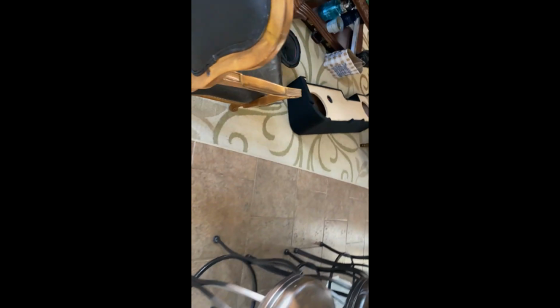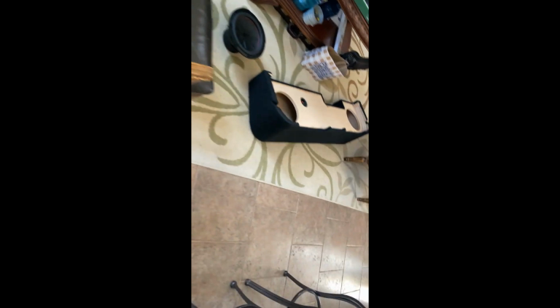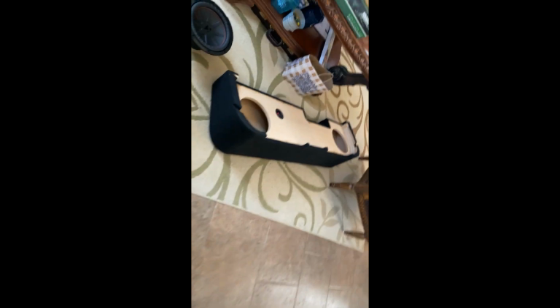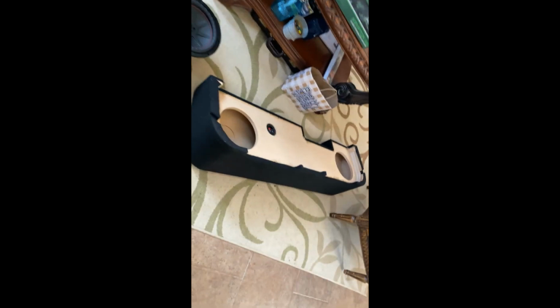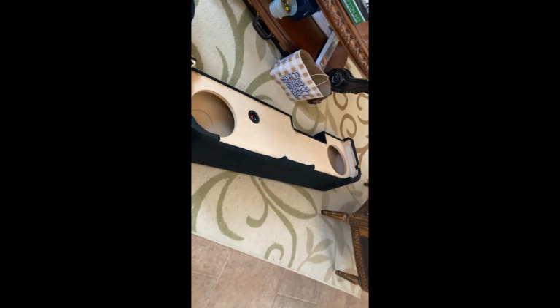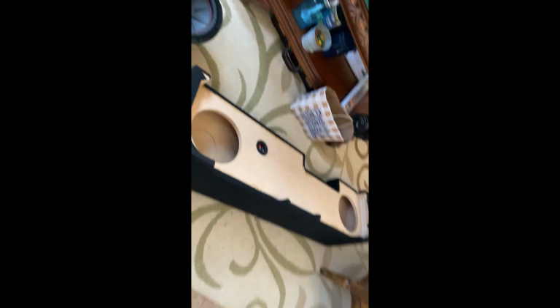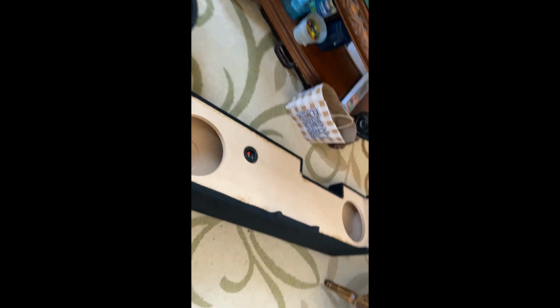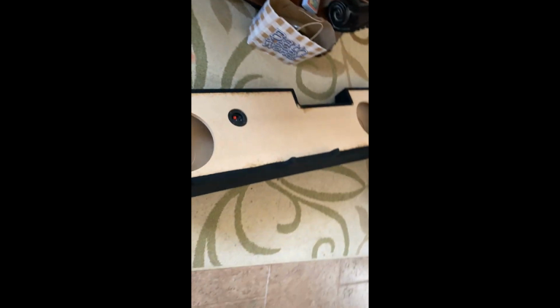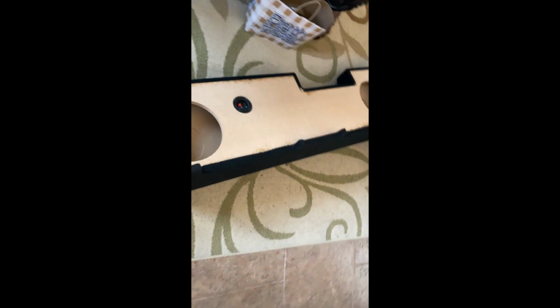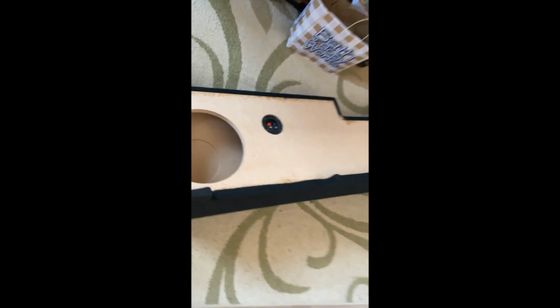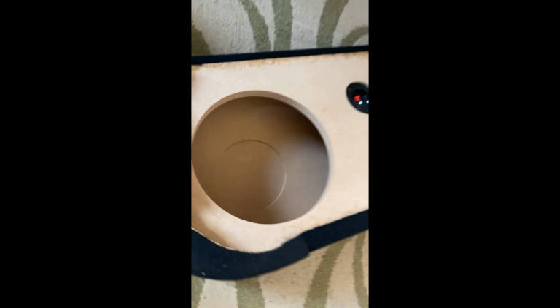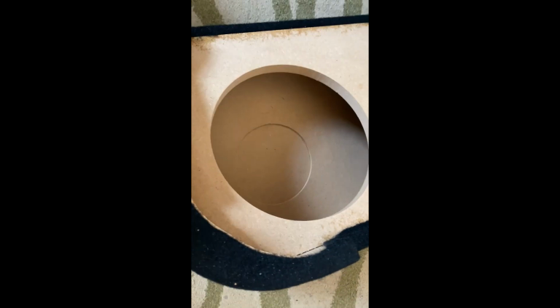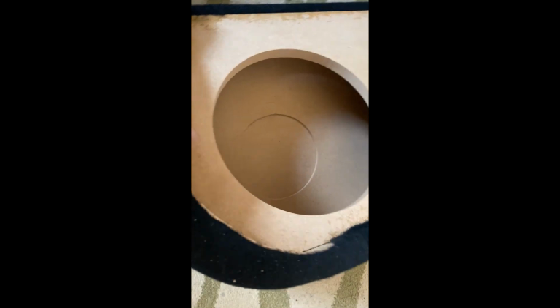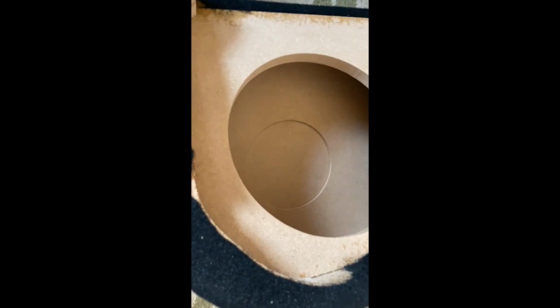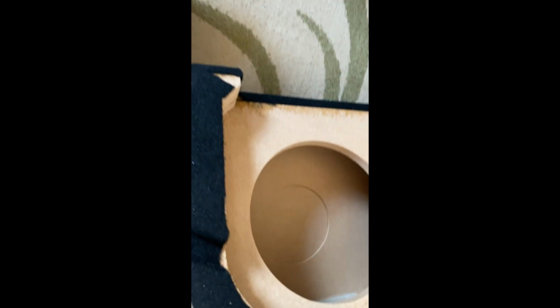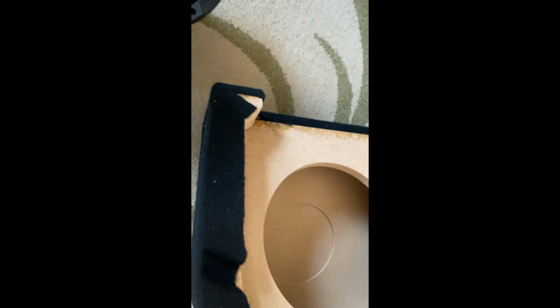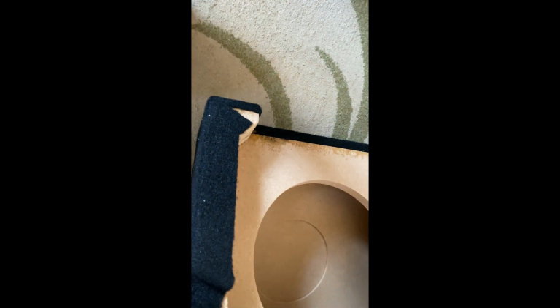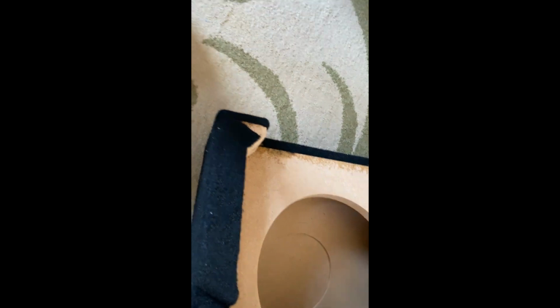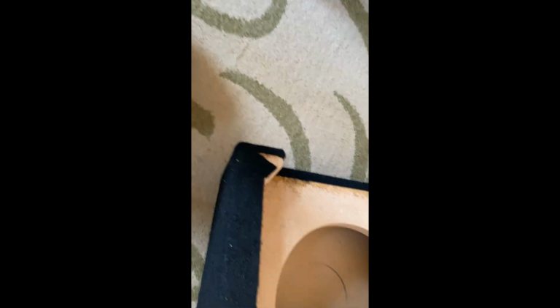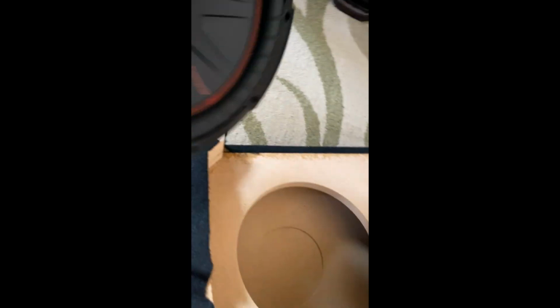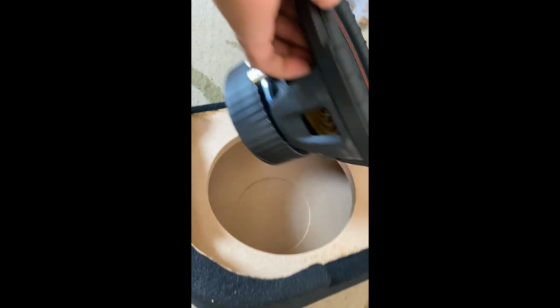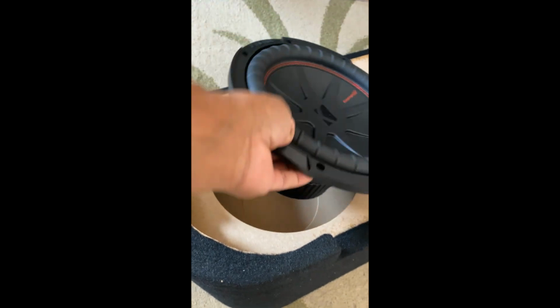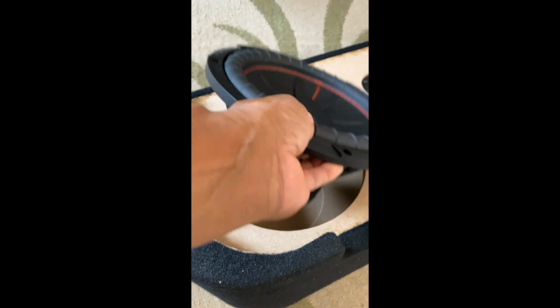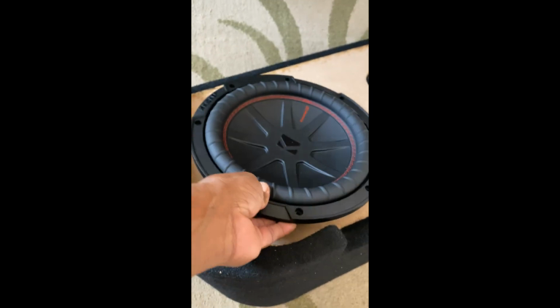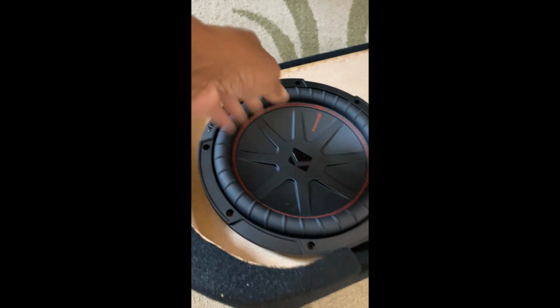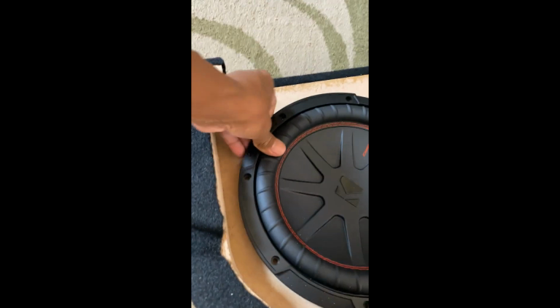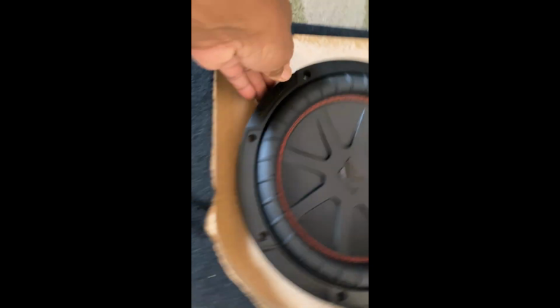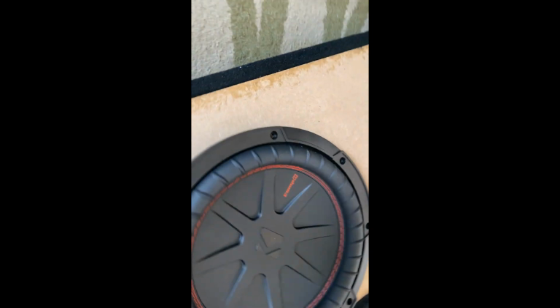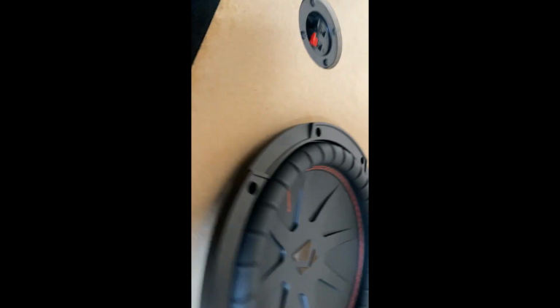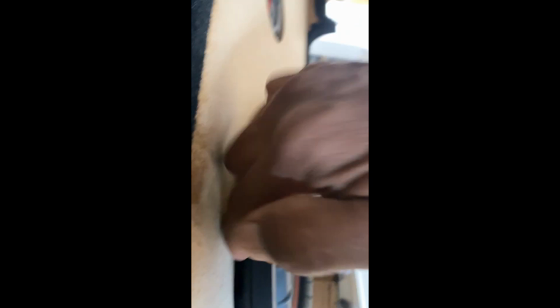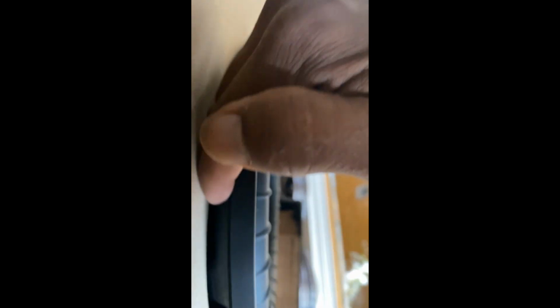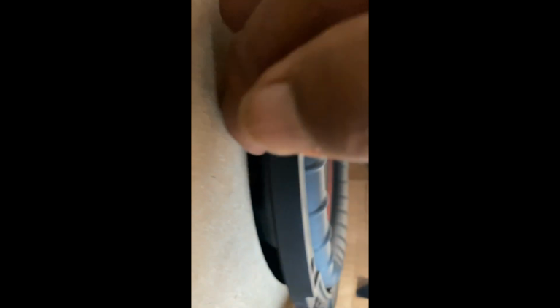Good morning guys, today we are working on the GMC 2500 HD. Simple fix for a speaker — we bought the speaker a little too big. Well, it fit, but it doesn't sit right here, as you can see.